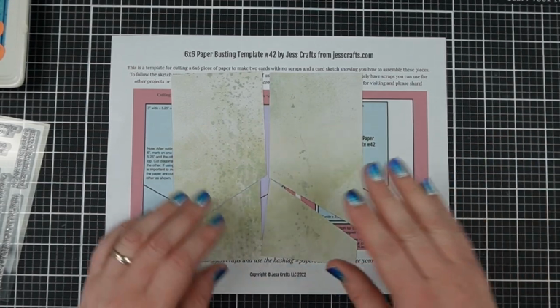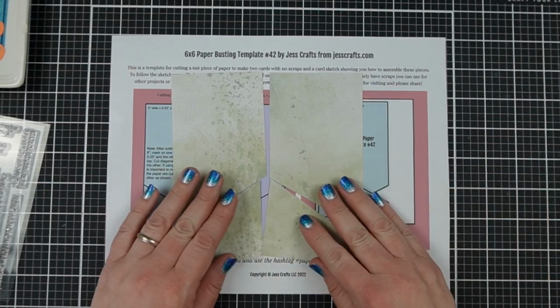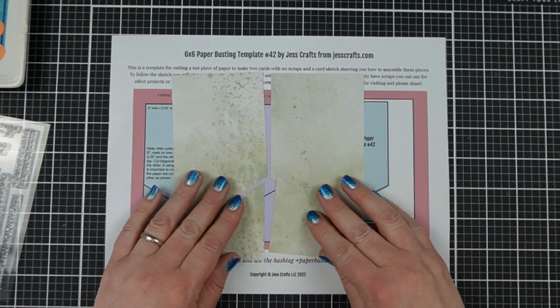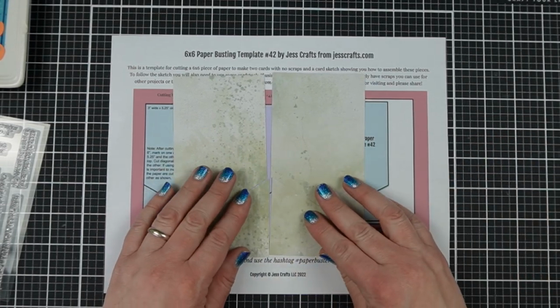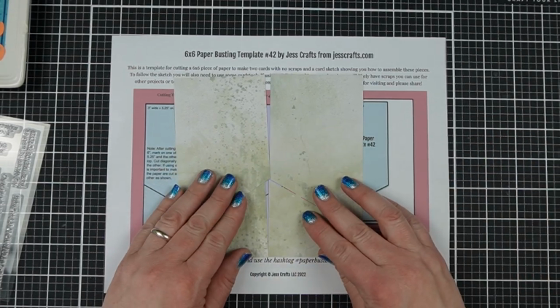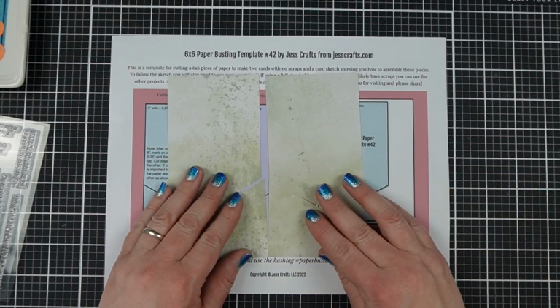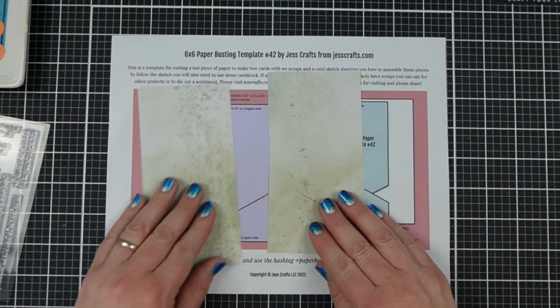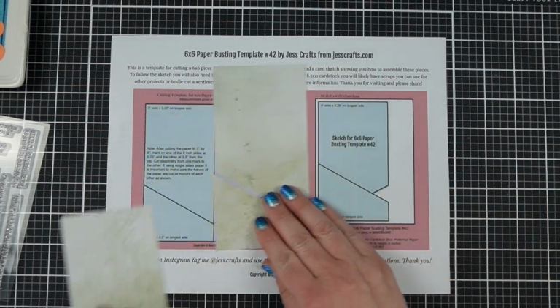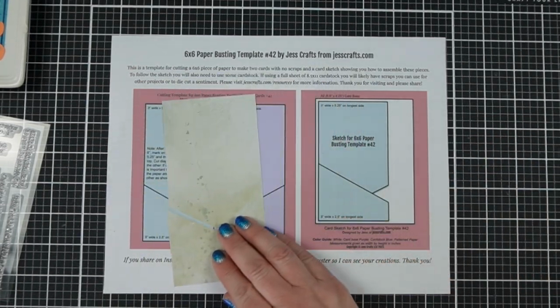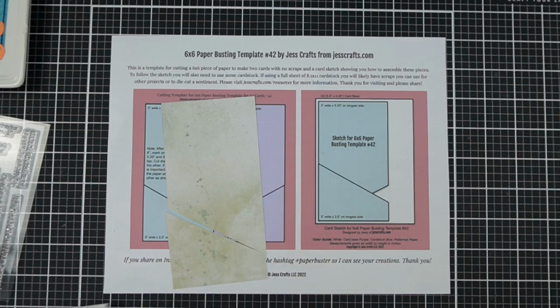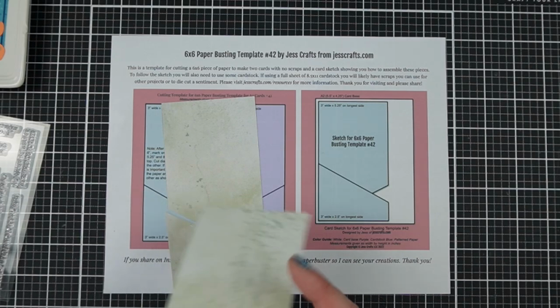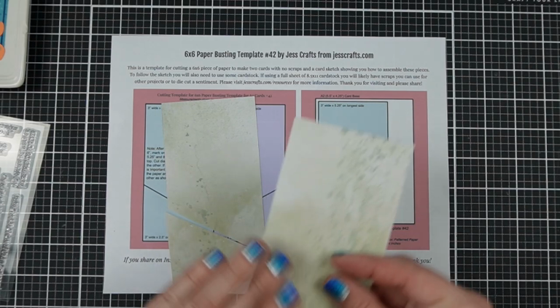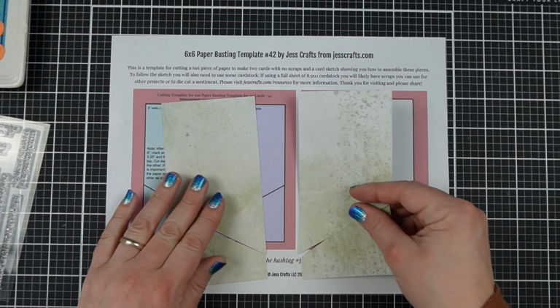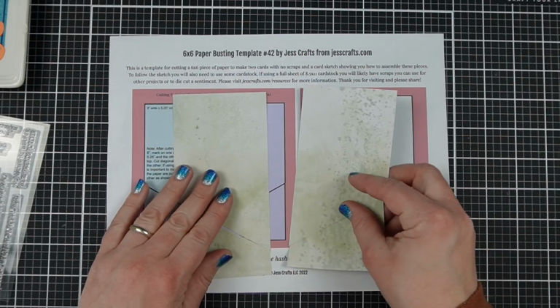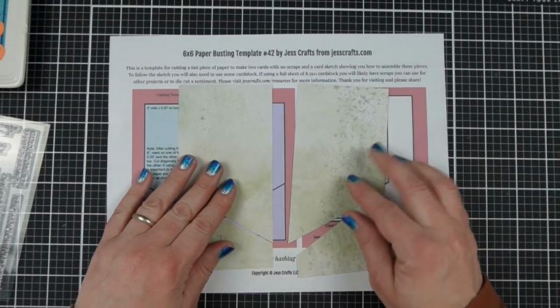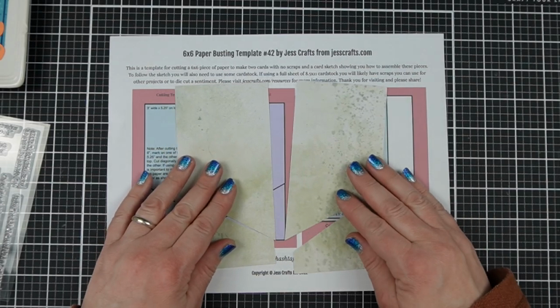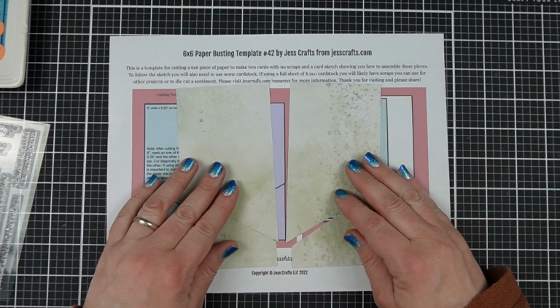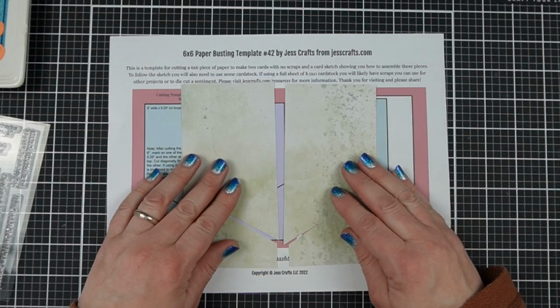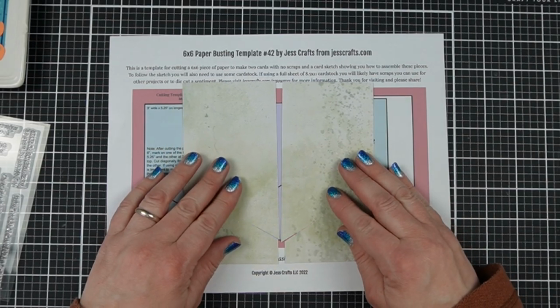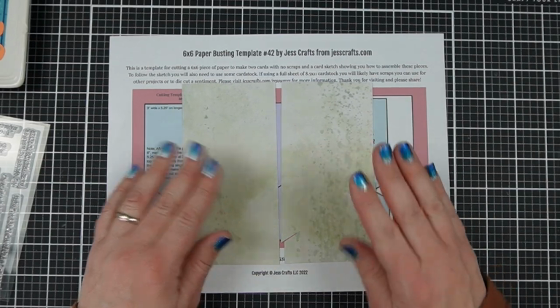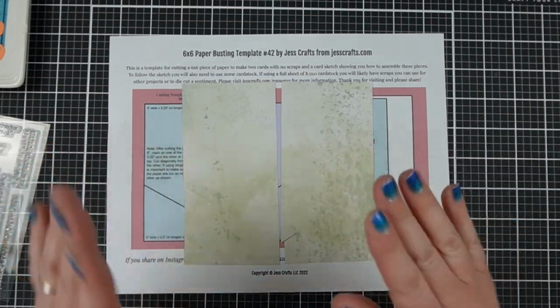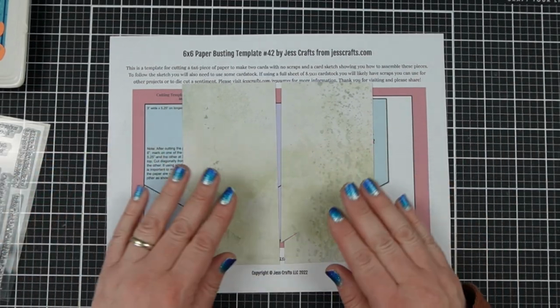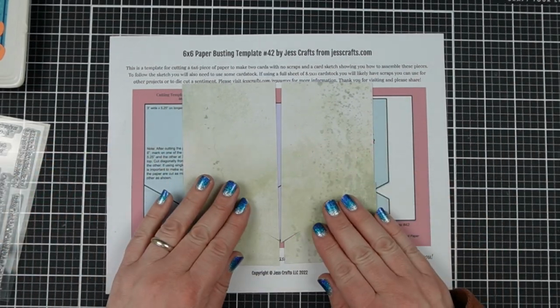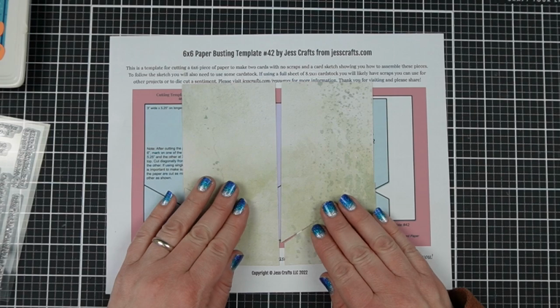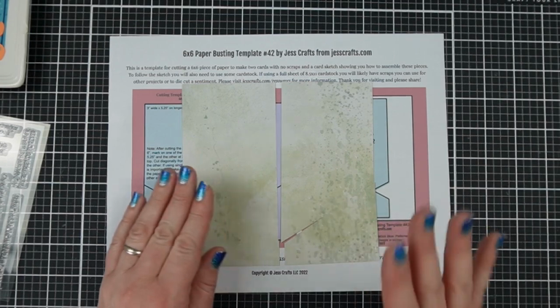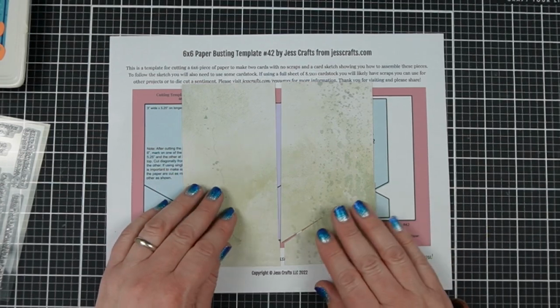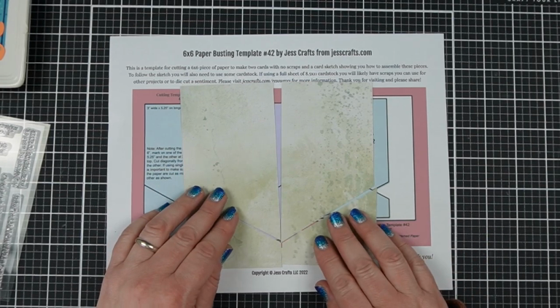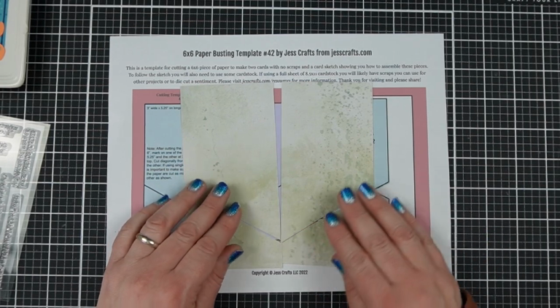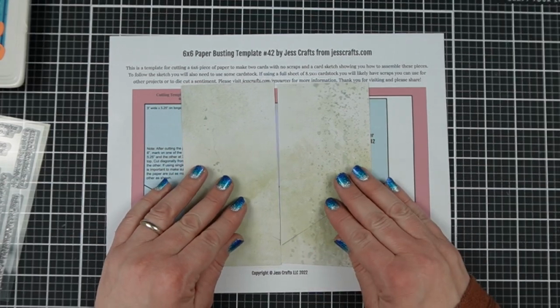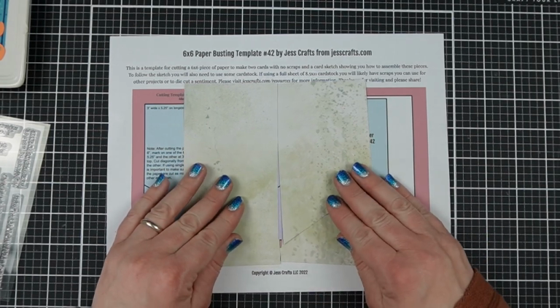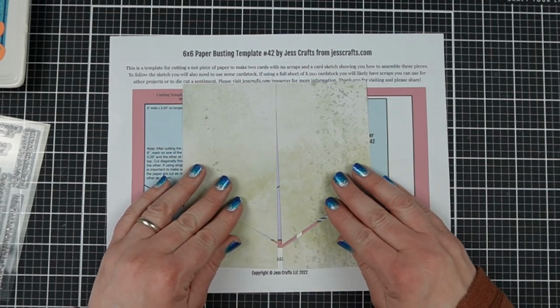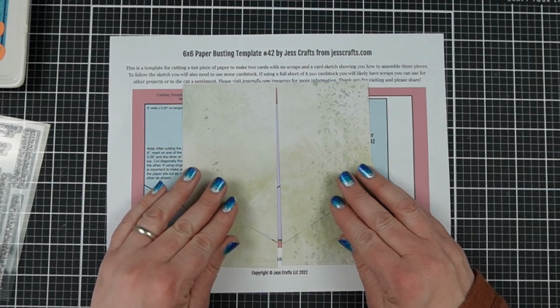This one is a little bit tricky just because it doesn't work very well with single-sided paper, and I'm going to talk to you a little bit about that, but you can do it with single-sided paper — it just is a little bit different.